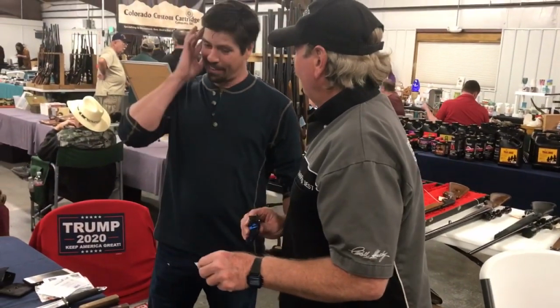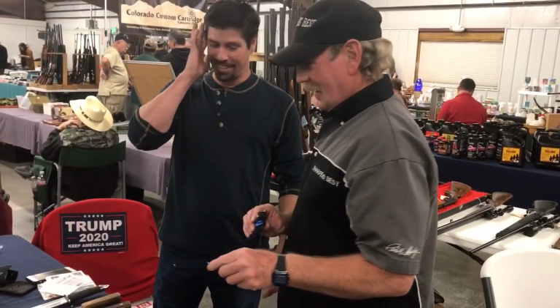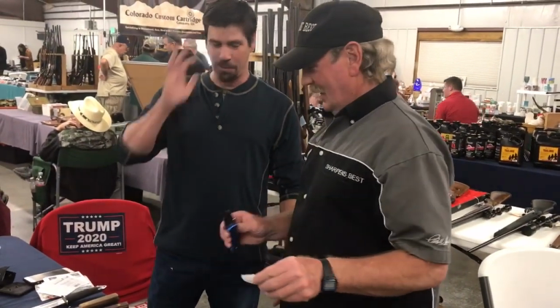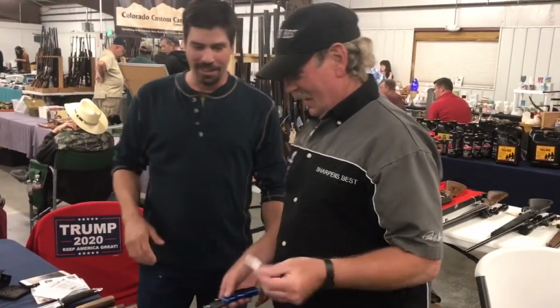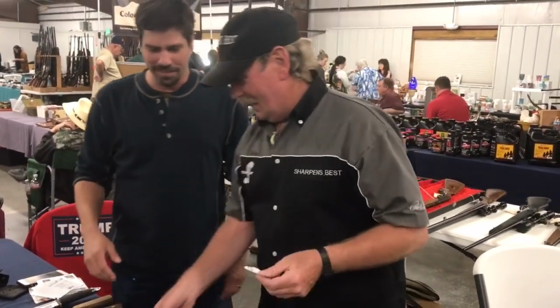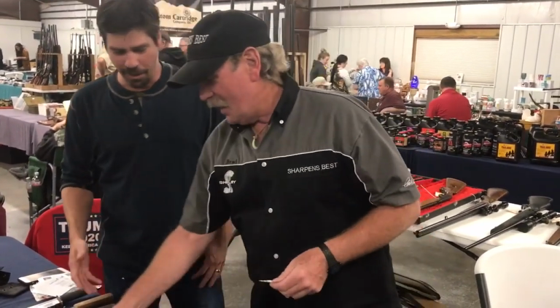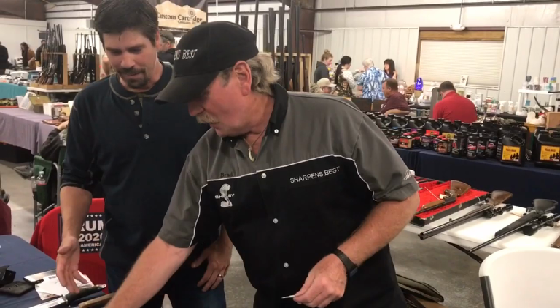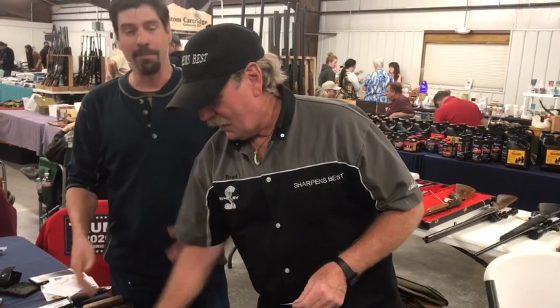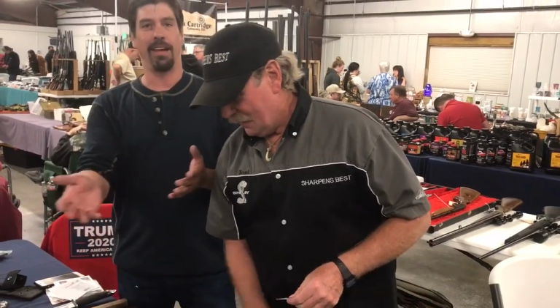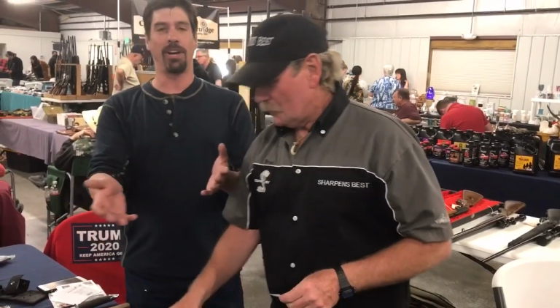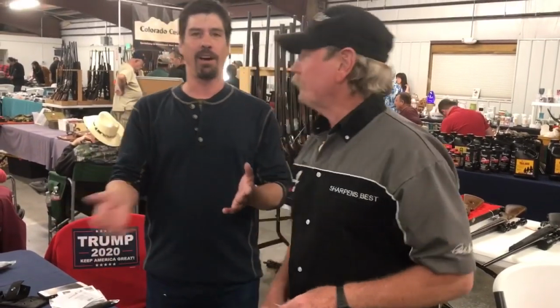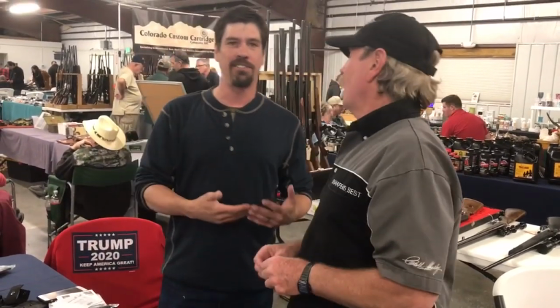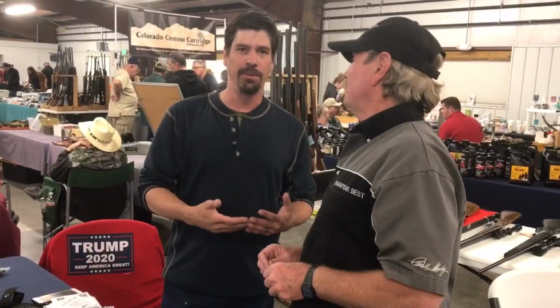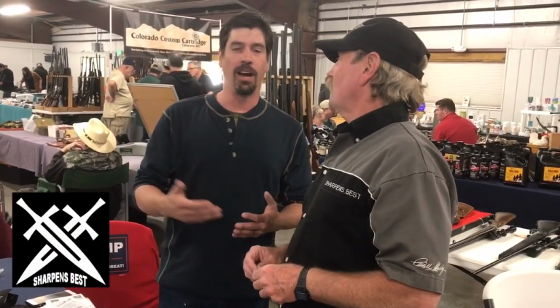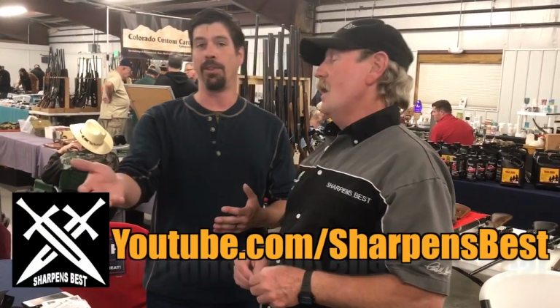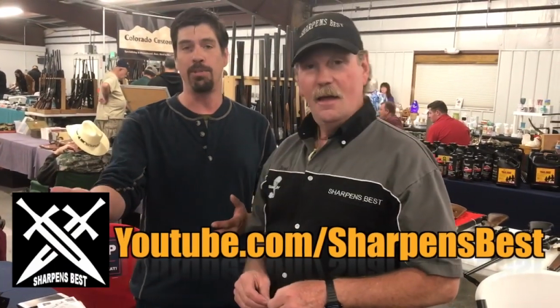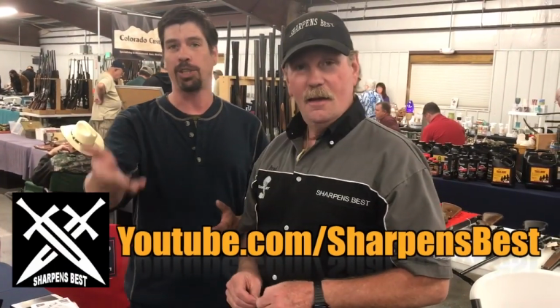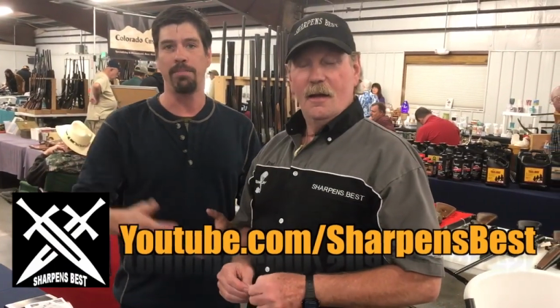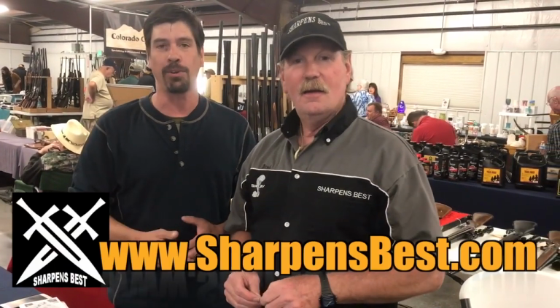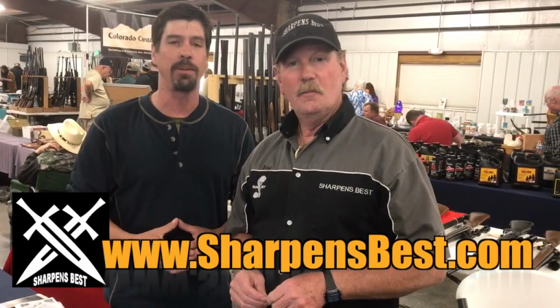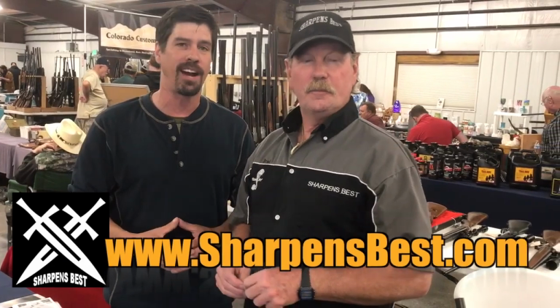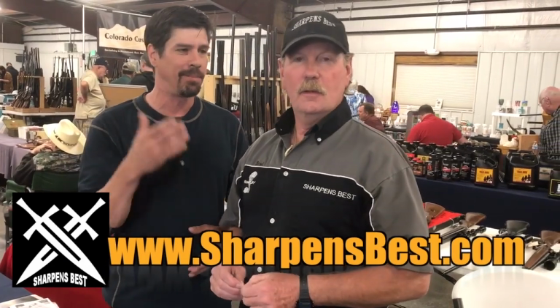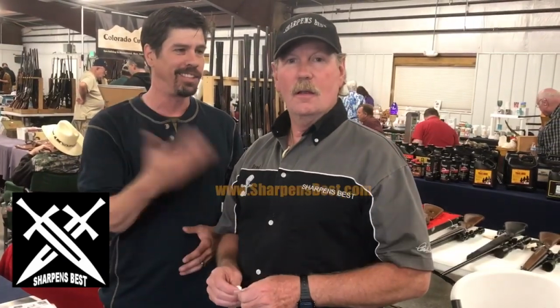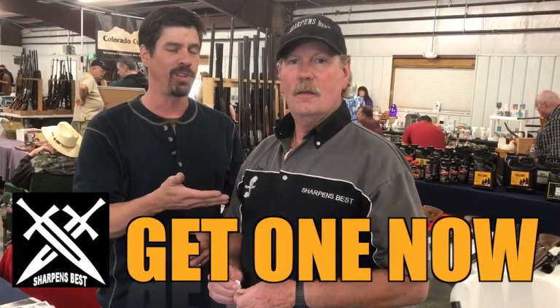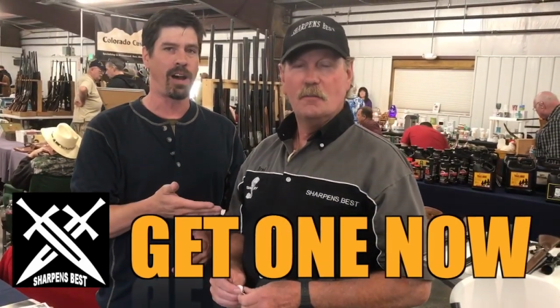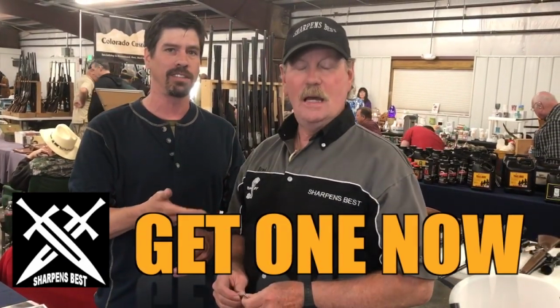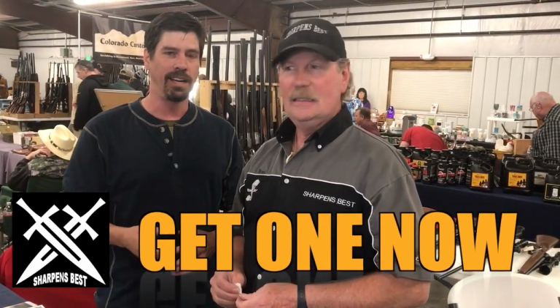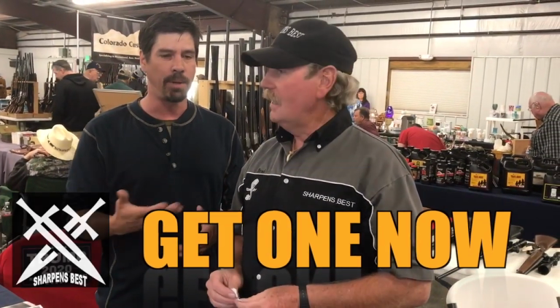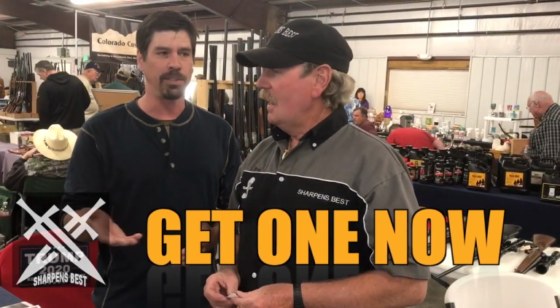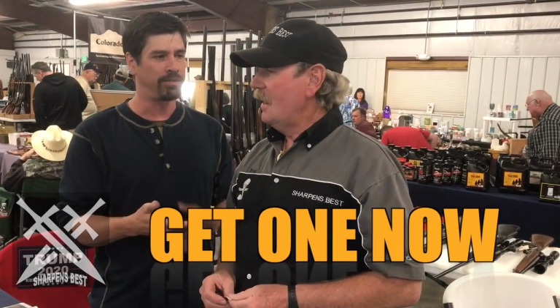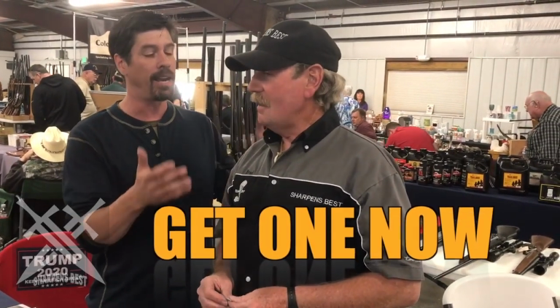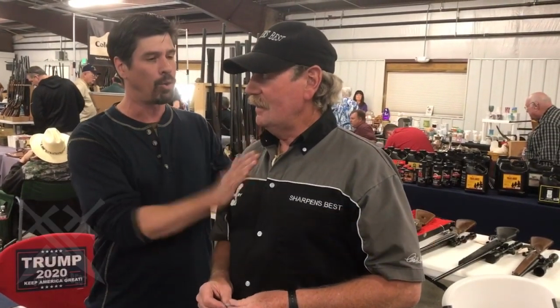Every time I see that, I'm quite amazed. If you want to check out what Brad's up to, go to the YouTube channel Sharpens Best, or go to sharpensbest.com, see his full line of products, and pick one up for yourself.